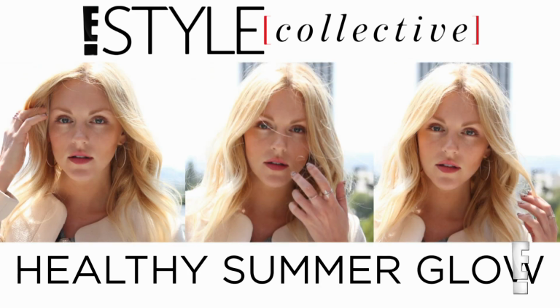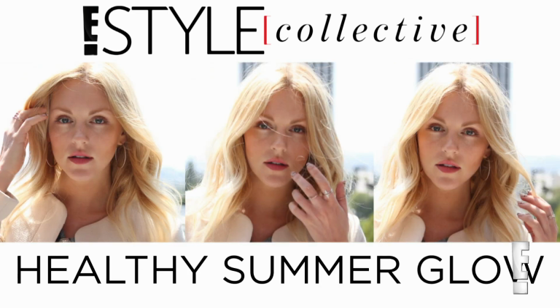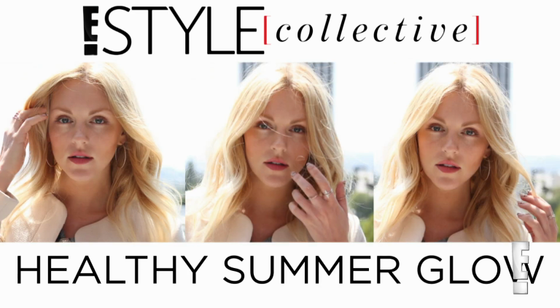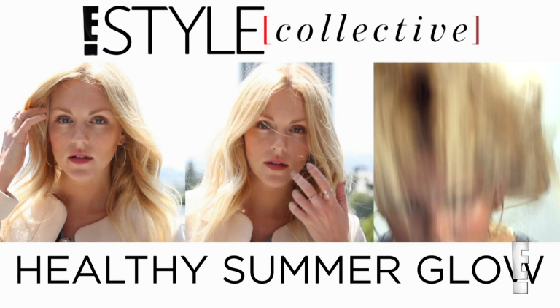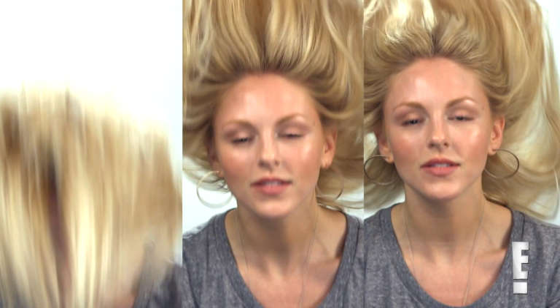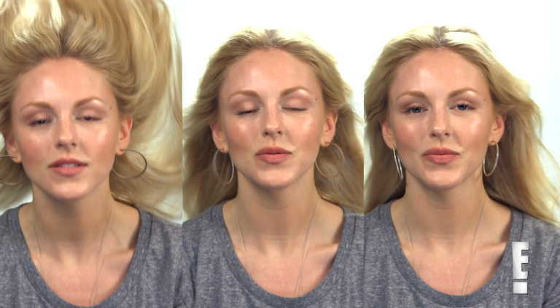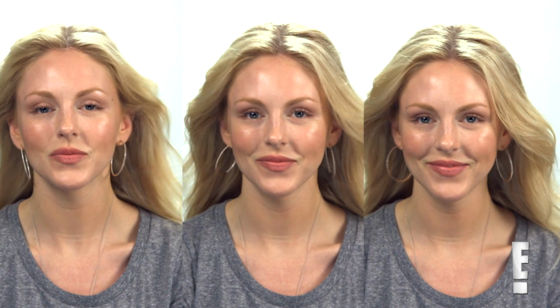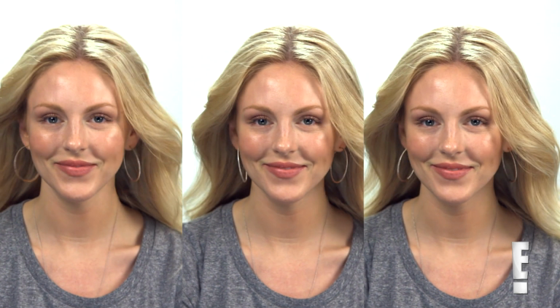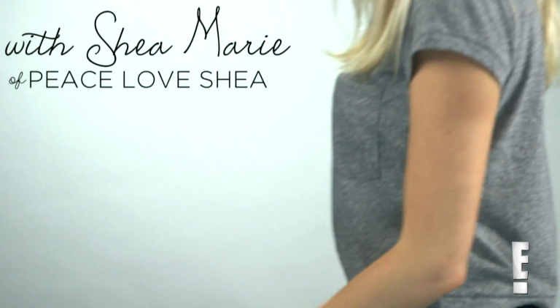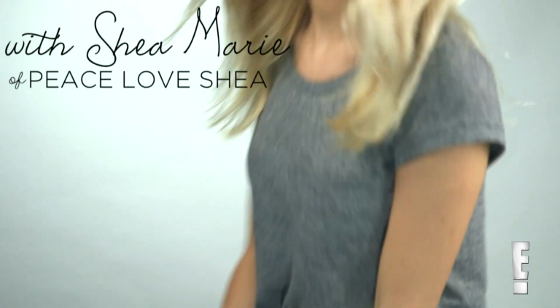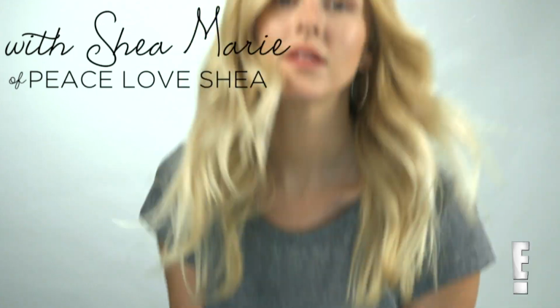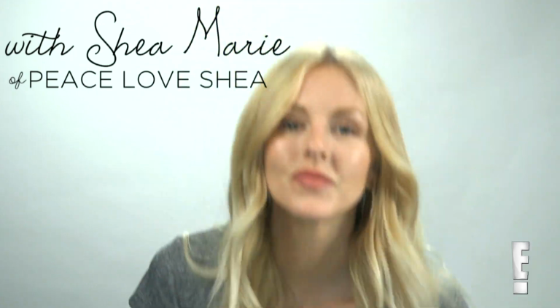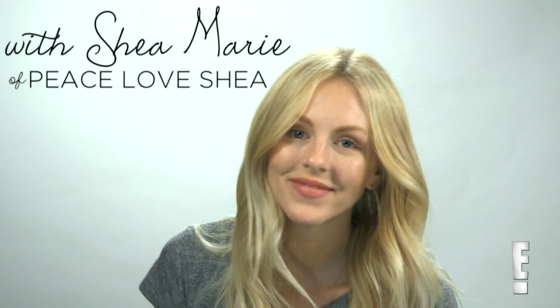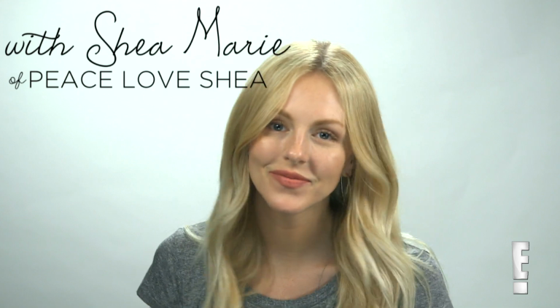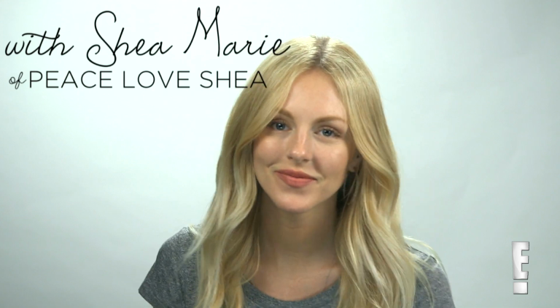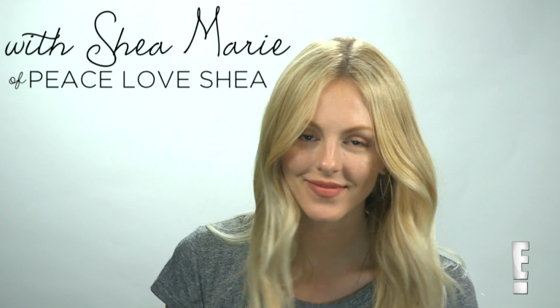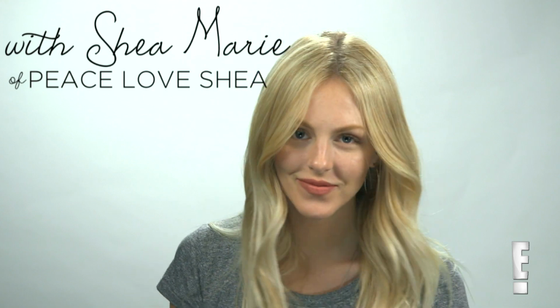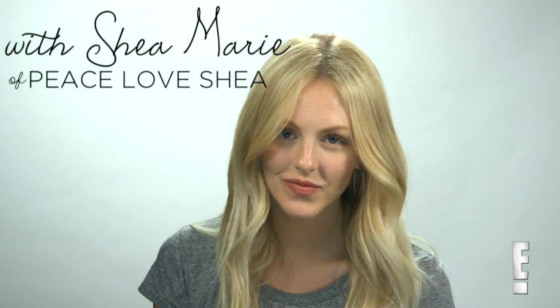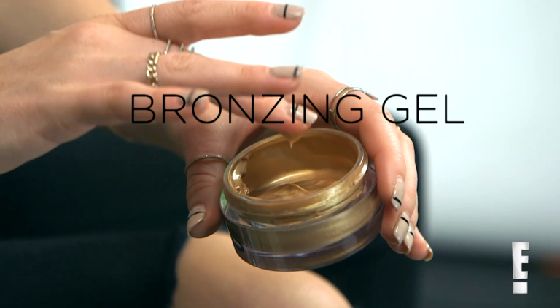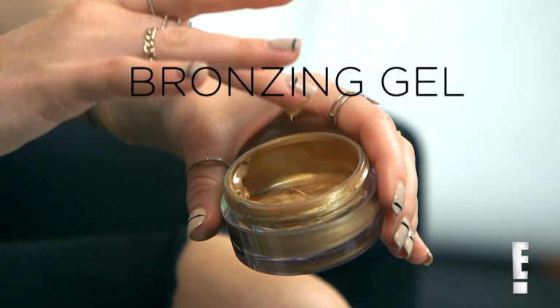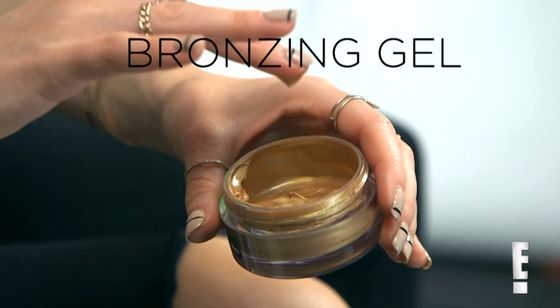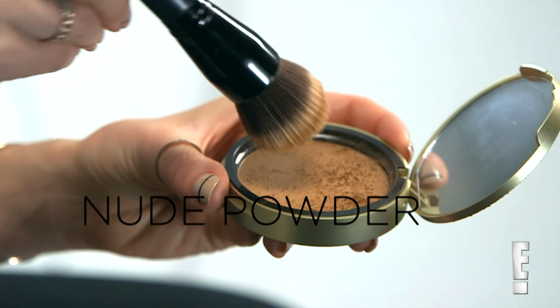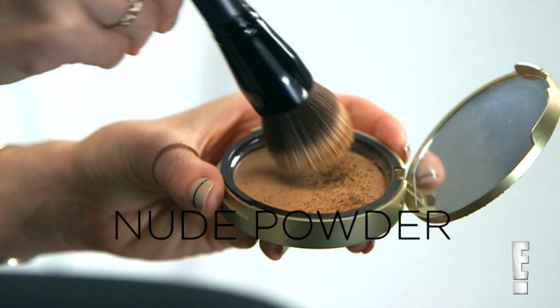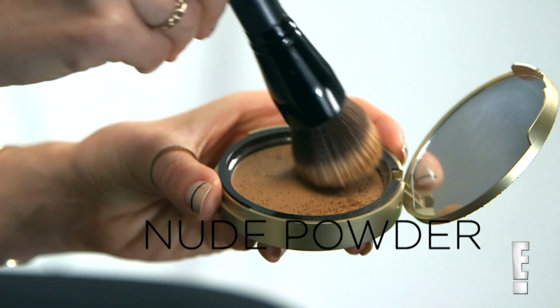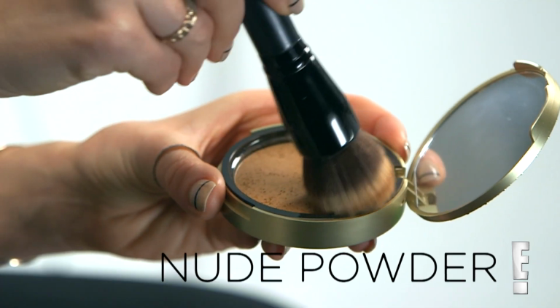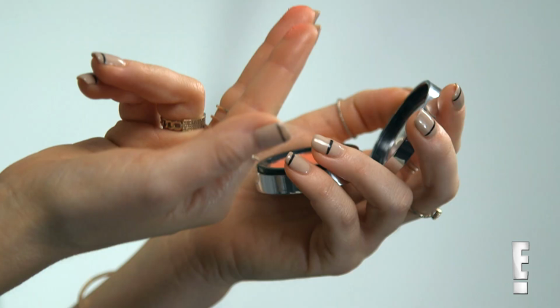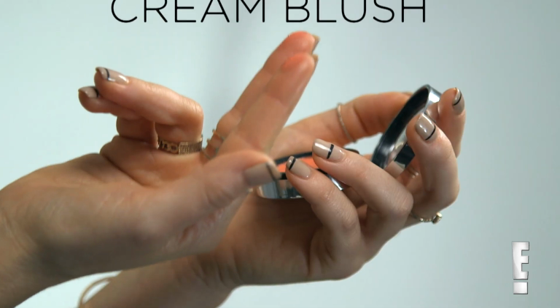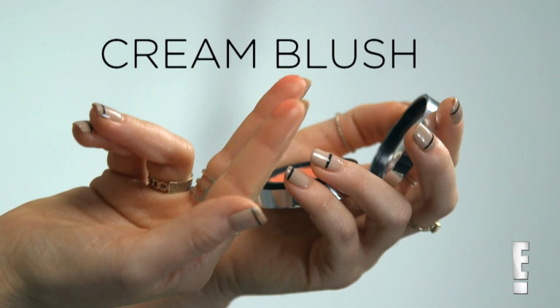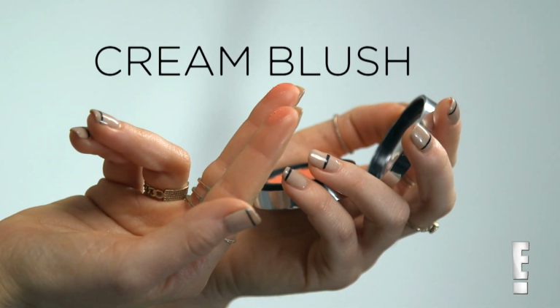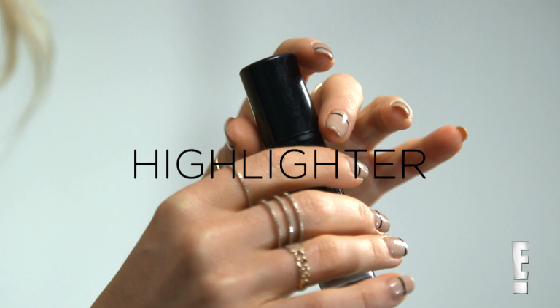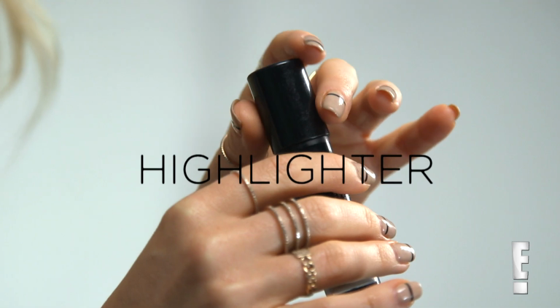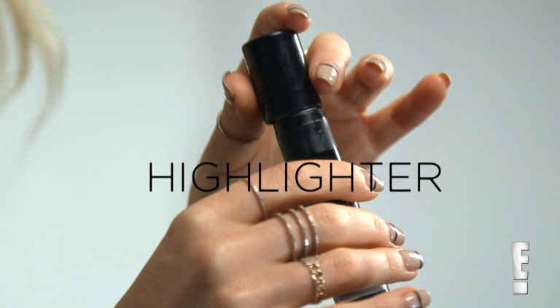Here are a few tips to boost your summer beauty routine, and all you're gonna need for this is a bronzing gel, a nude powder, a cream blush, and a highlighter.